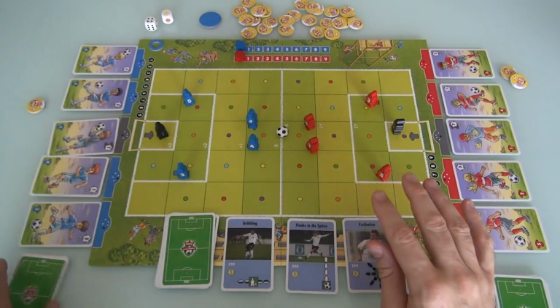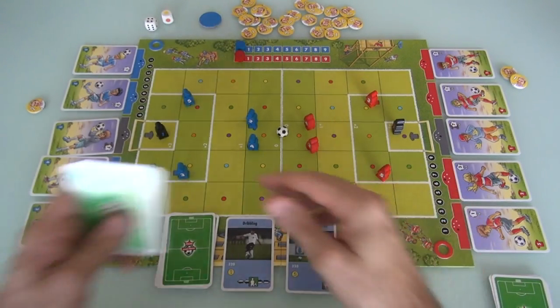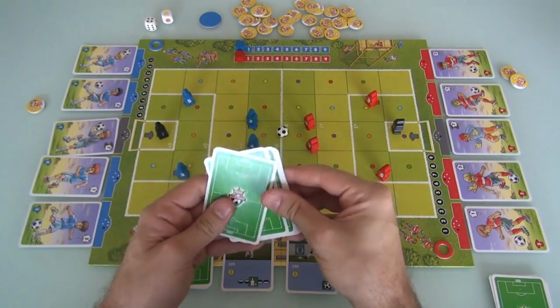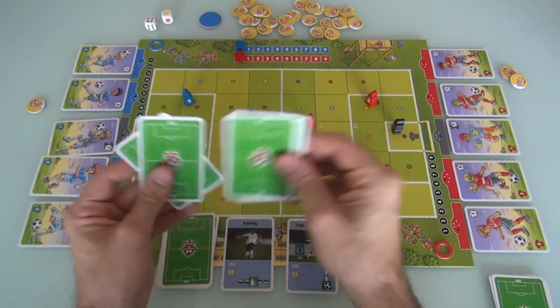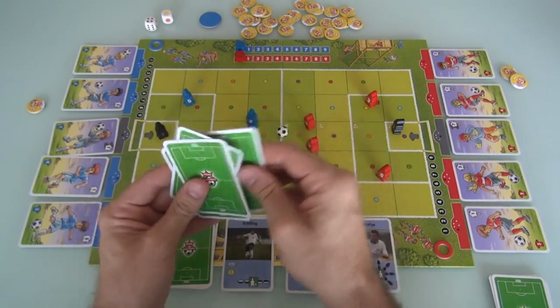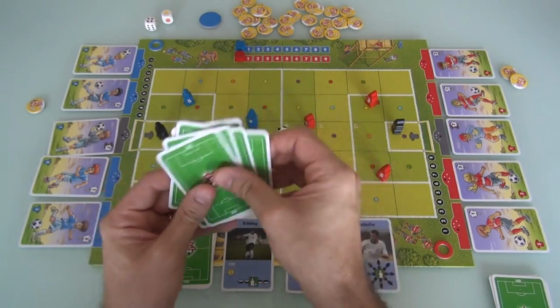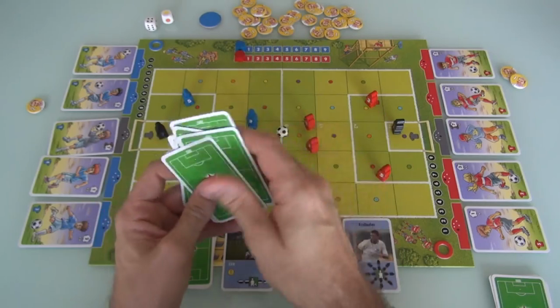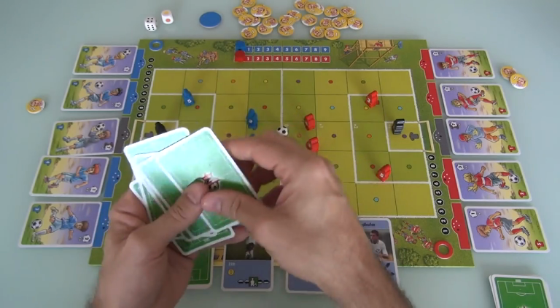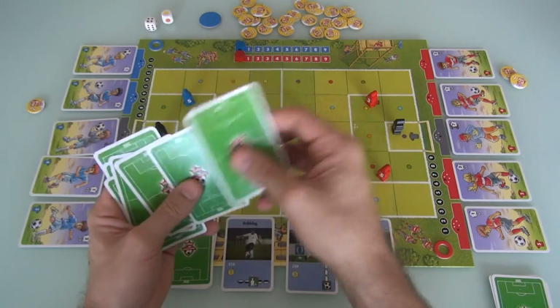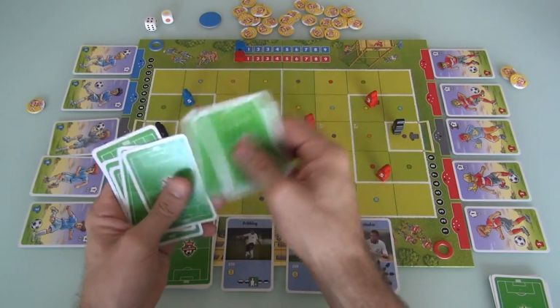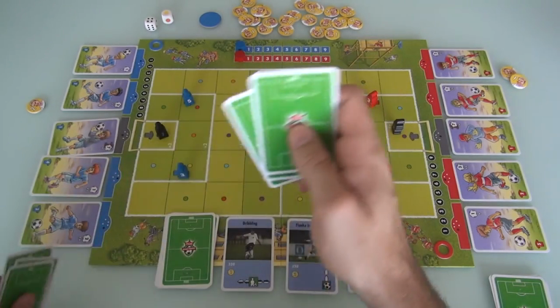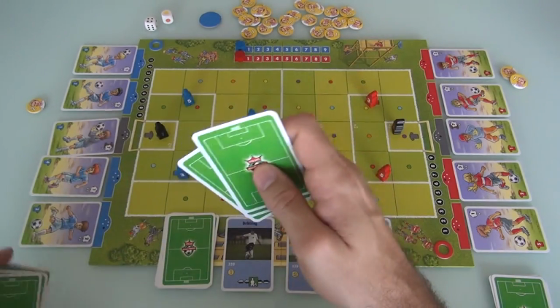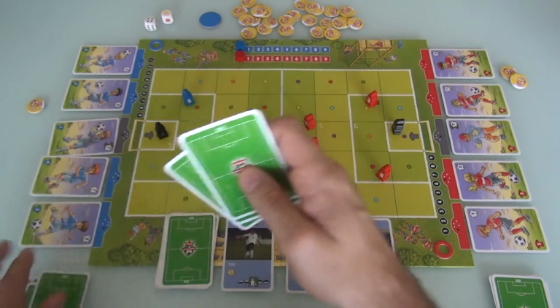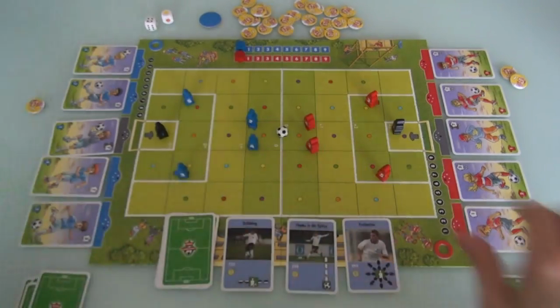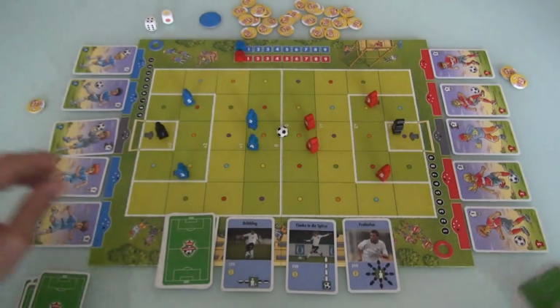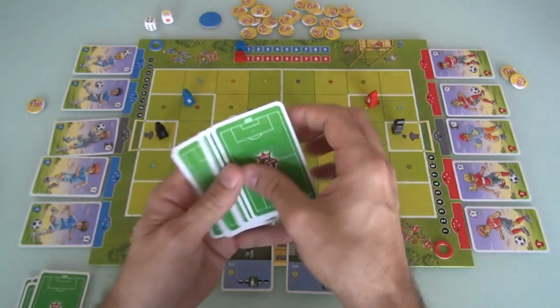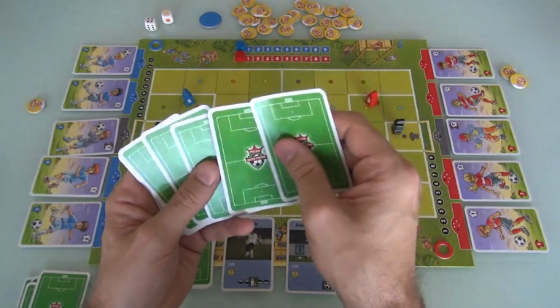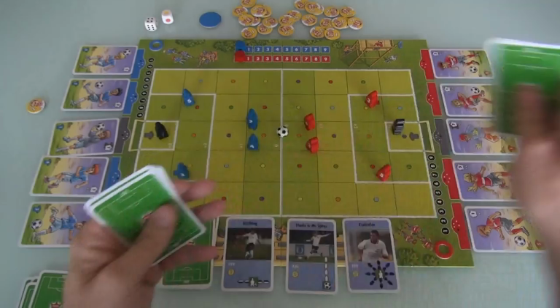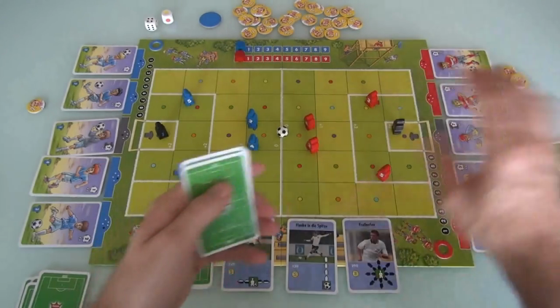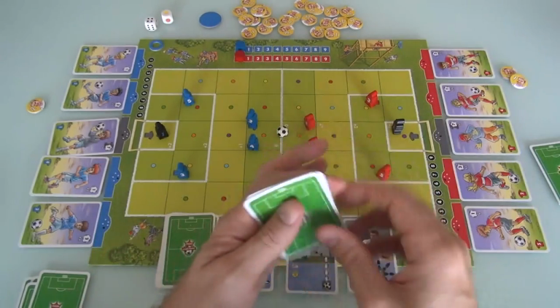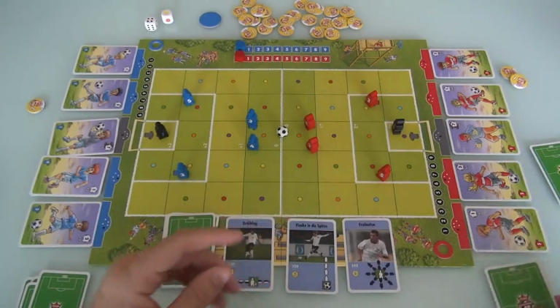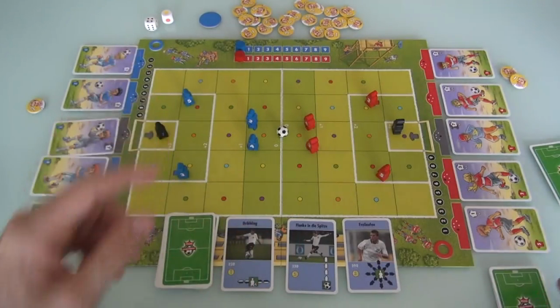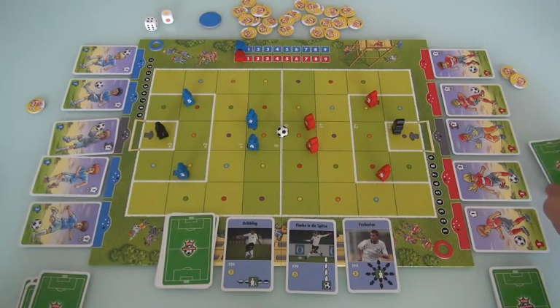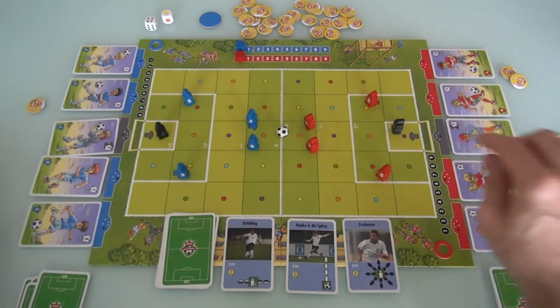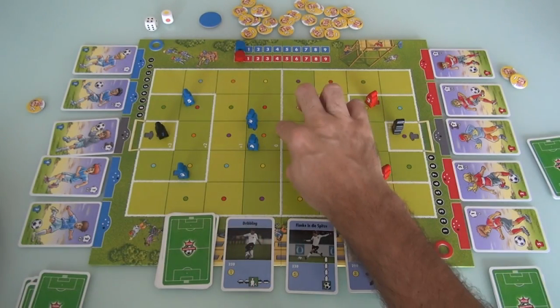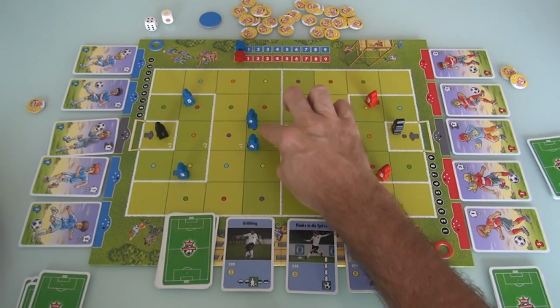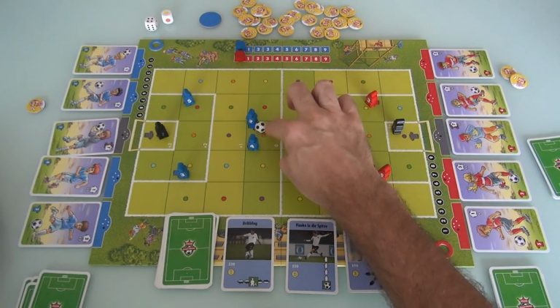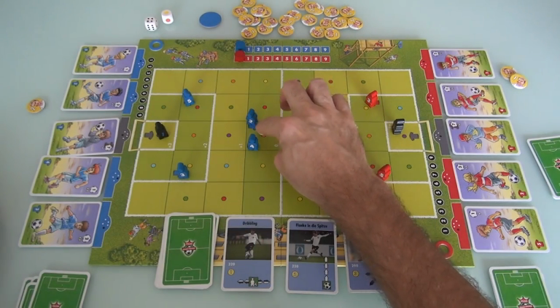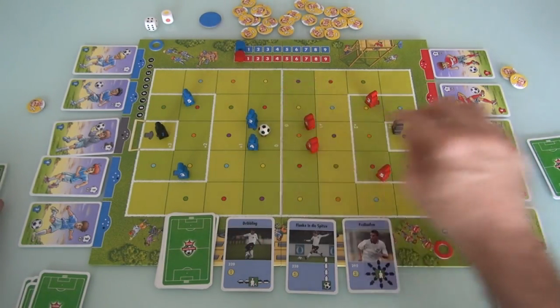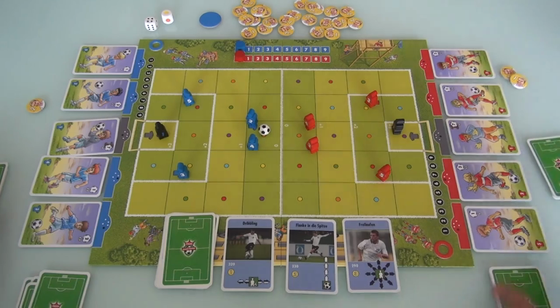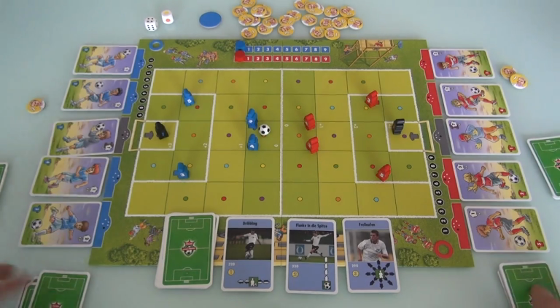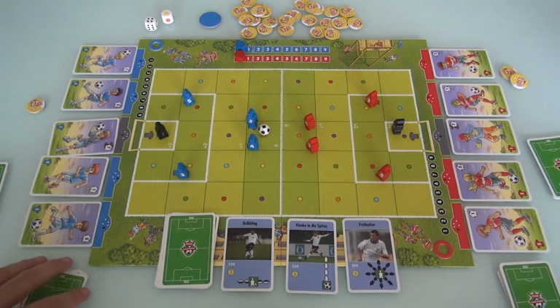I've got my starting deck of cards, shuffle up a bit, and draw one, two, three. Jen has a starting hand of three cards as well. The coin toss went in my direction, so my team has possession of the ball to begin with.